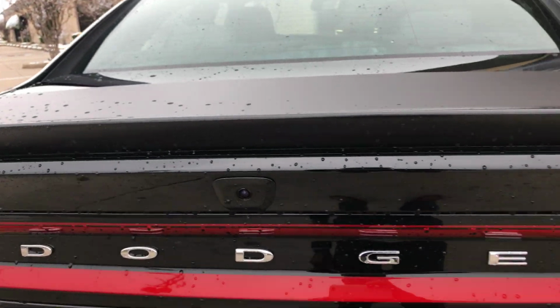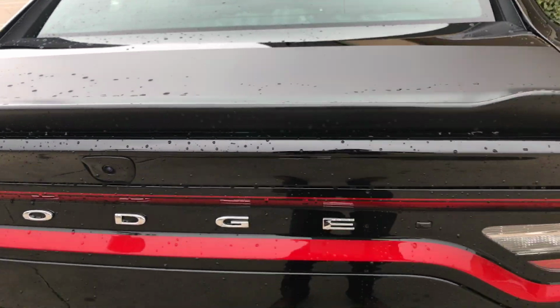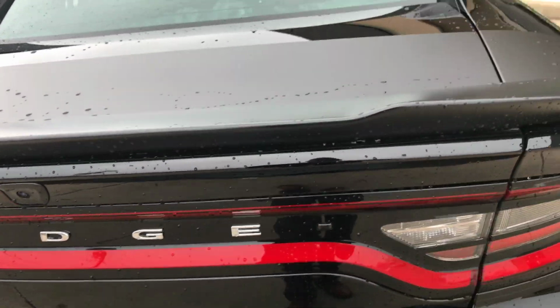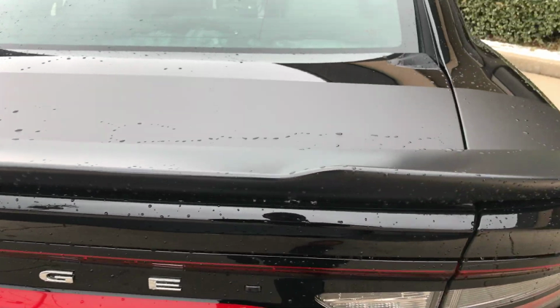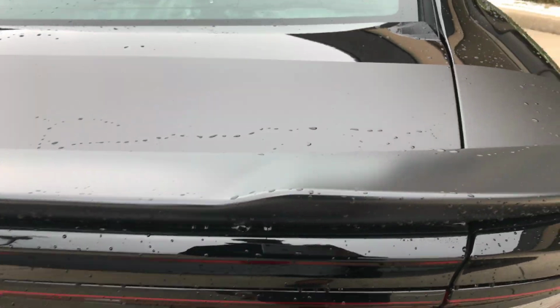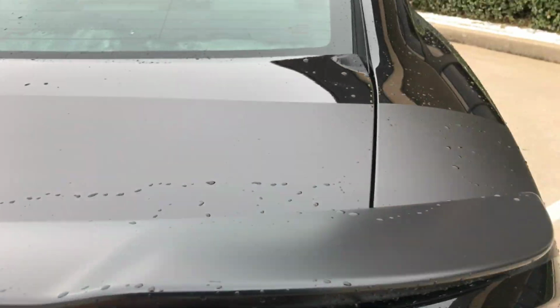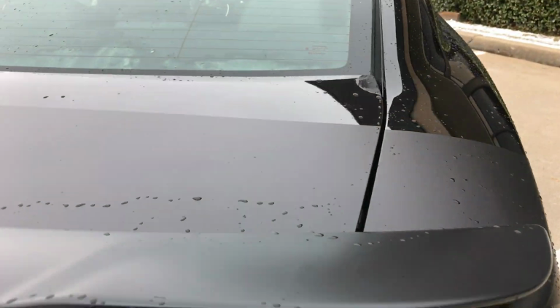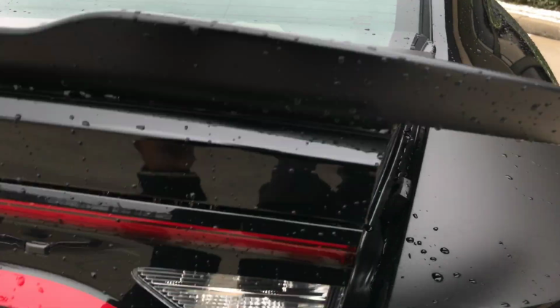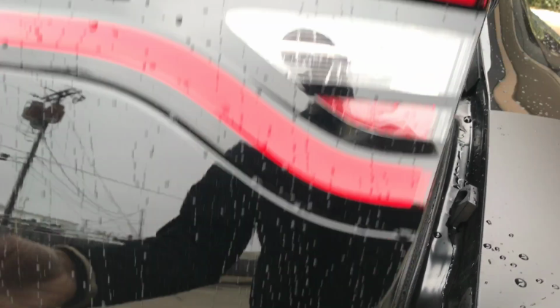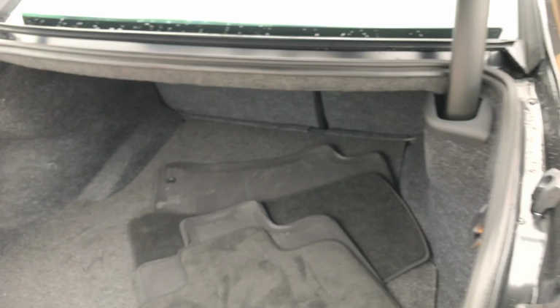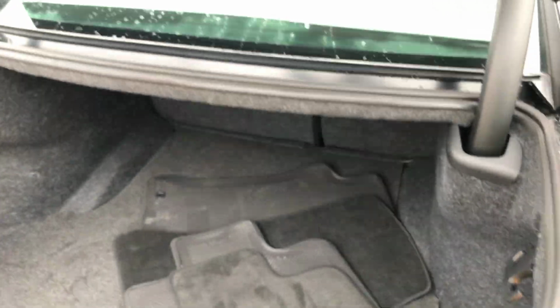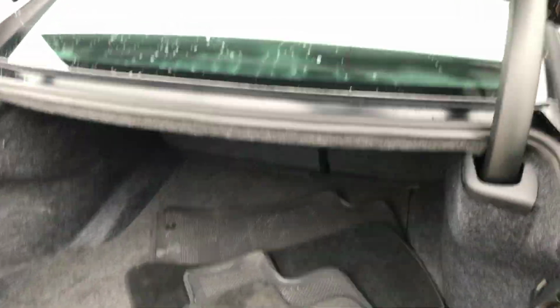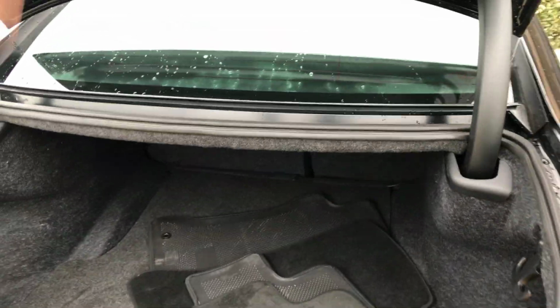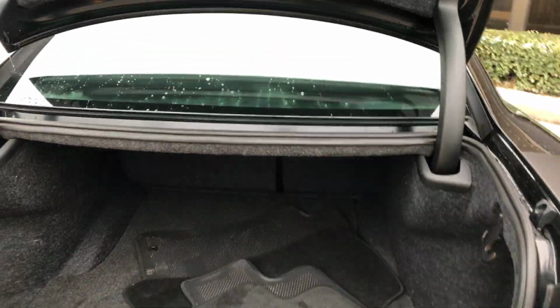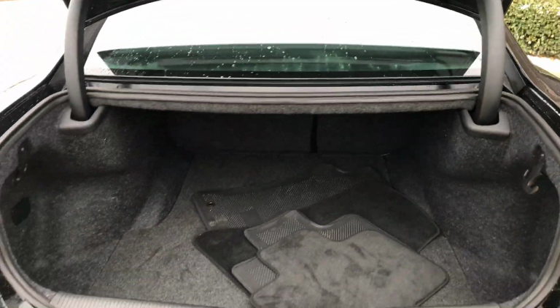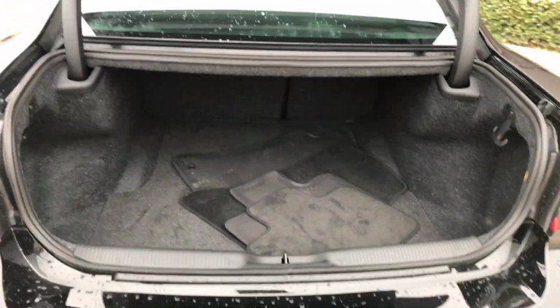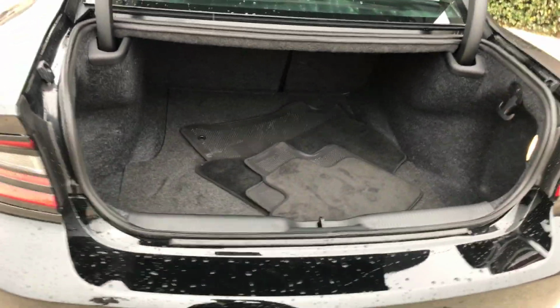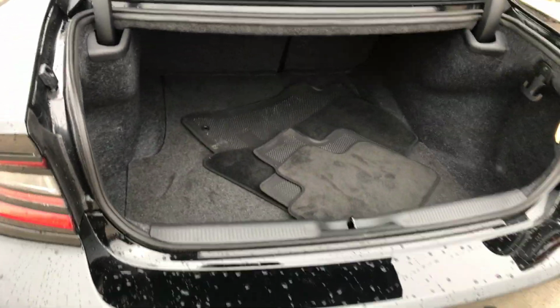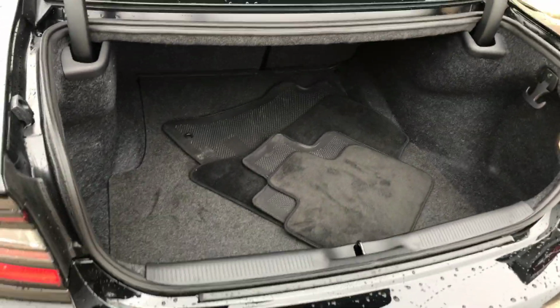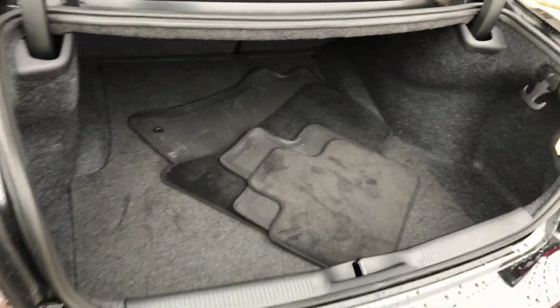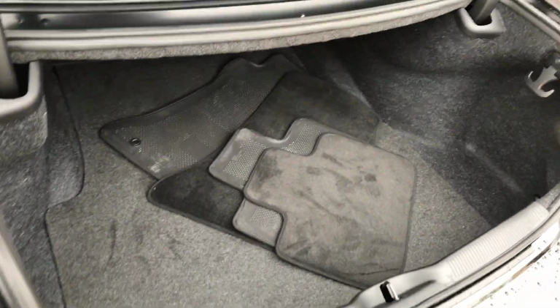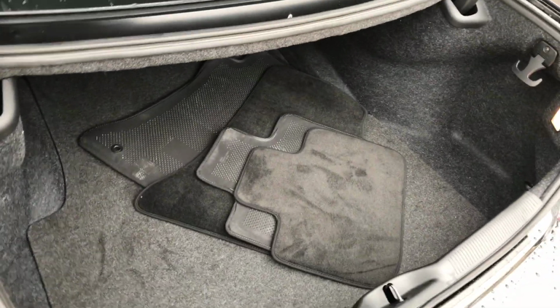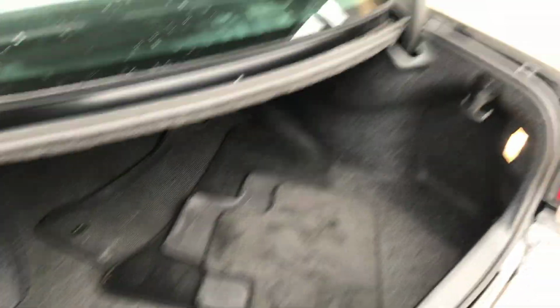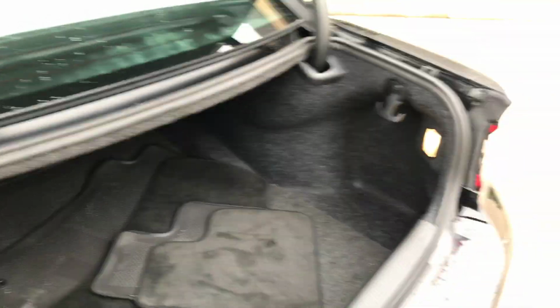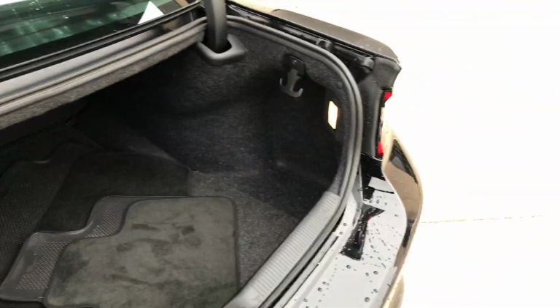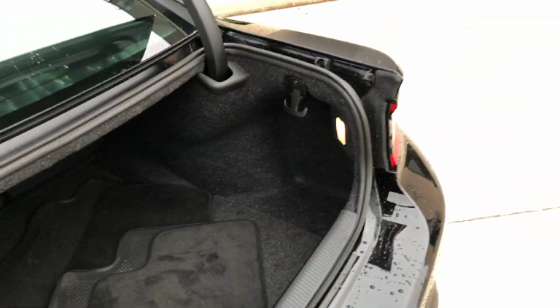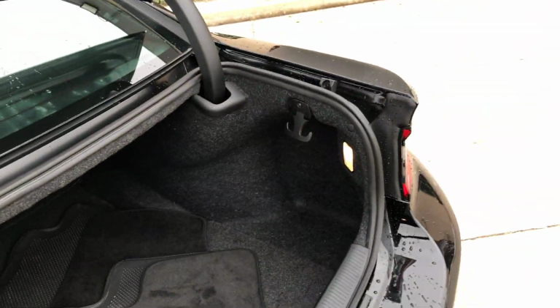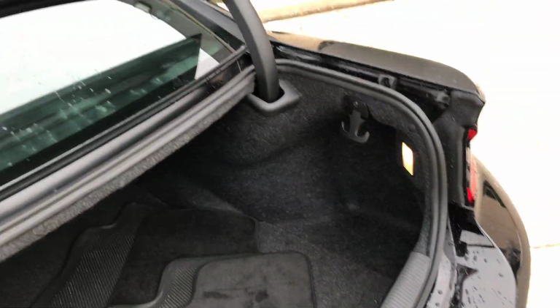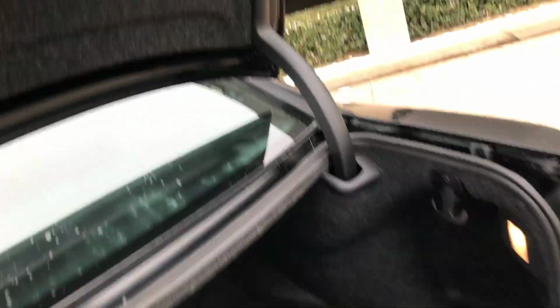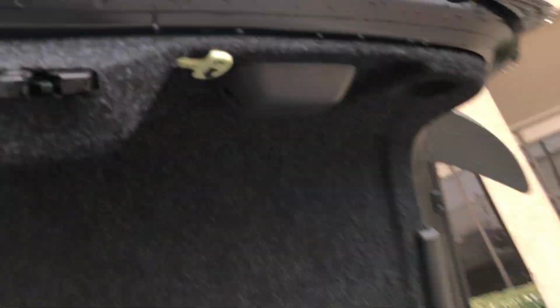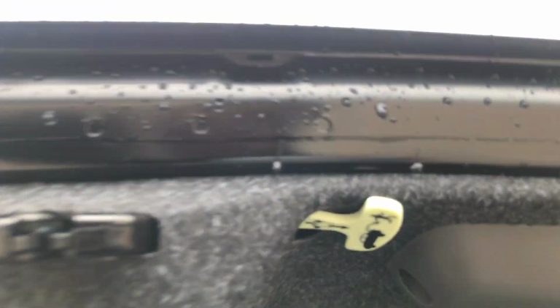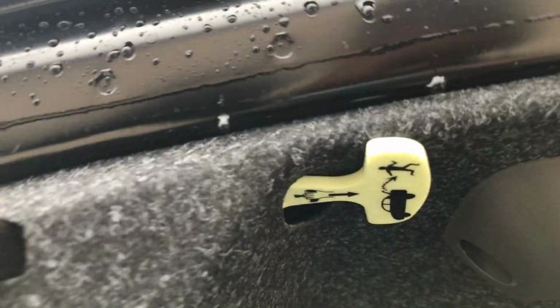Backup camera. Plenty of storage space — huge, deep trunk. Like that.